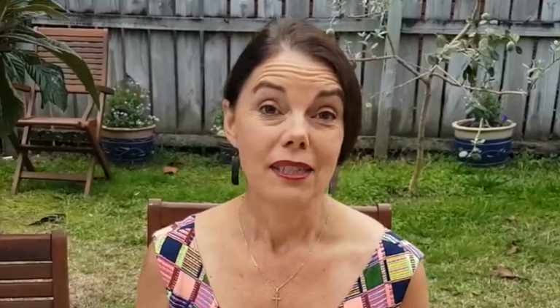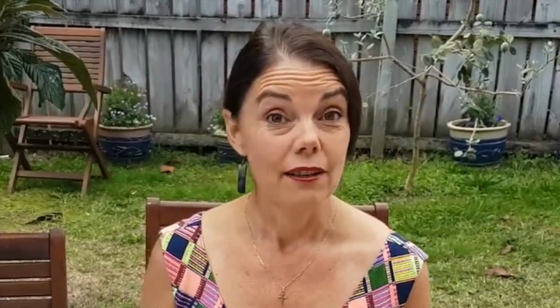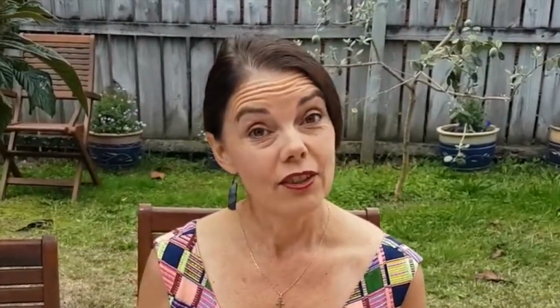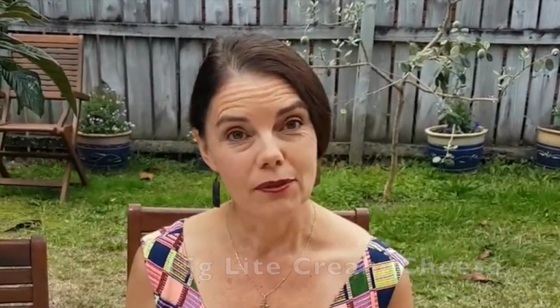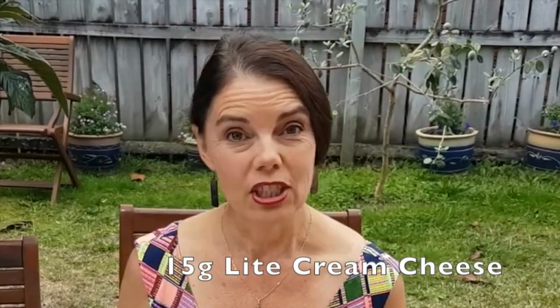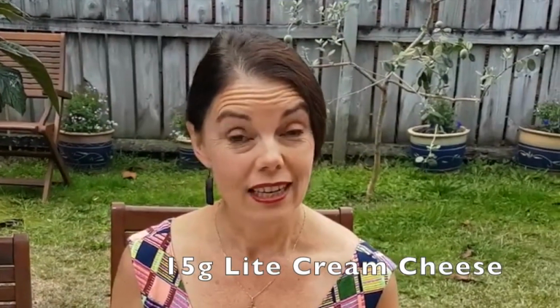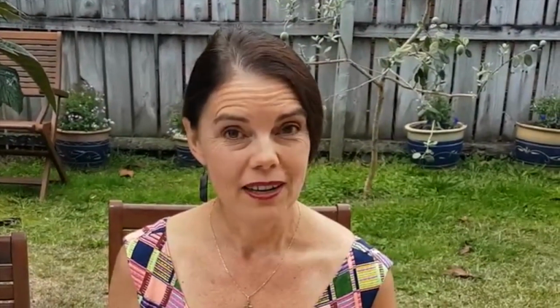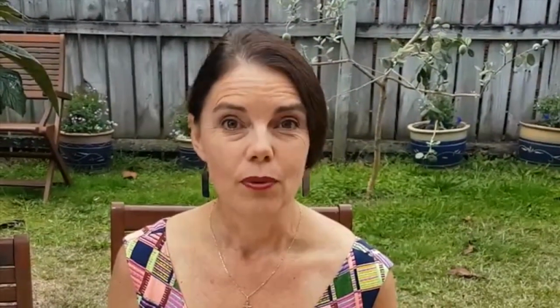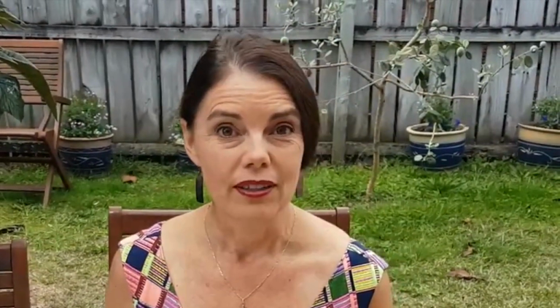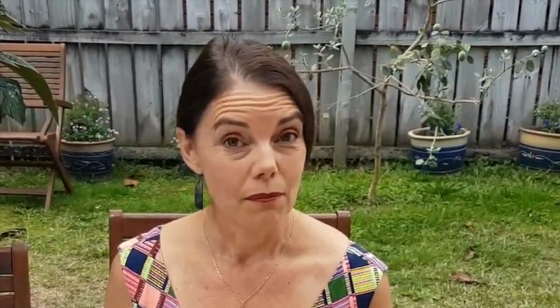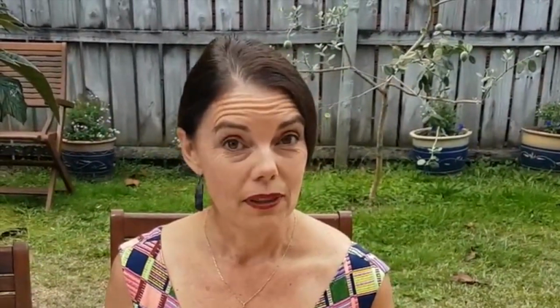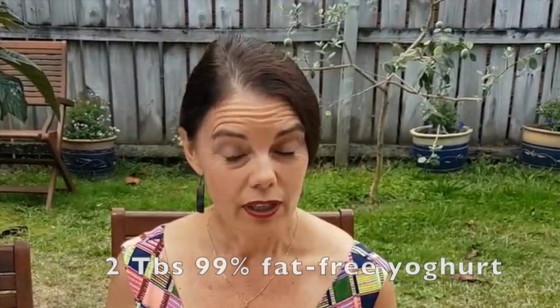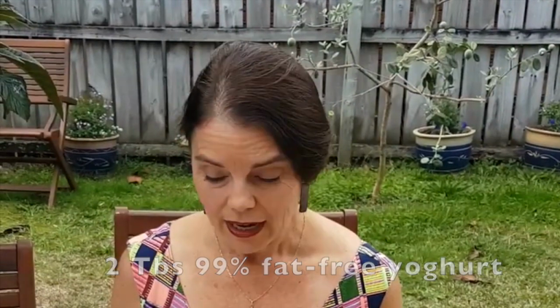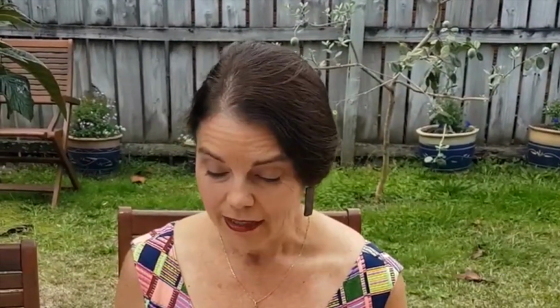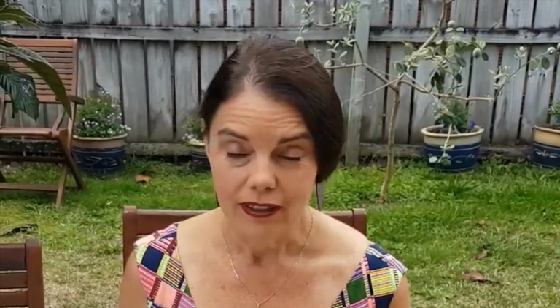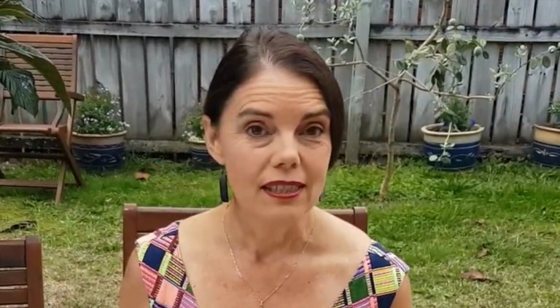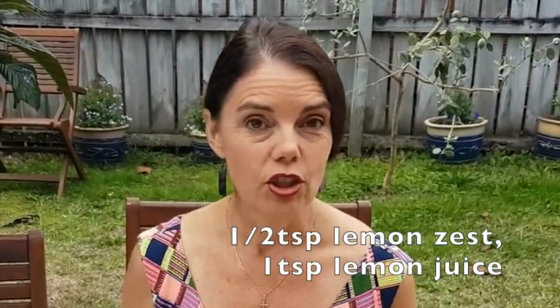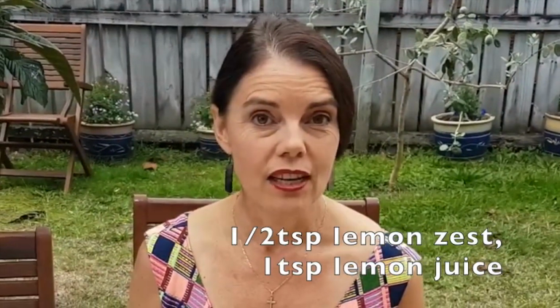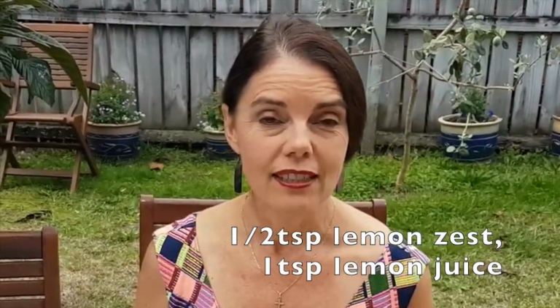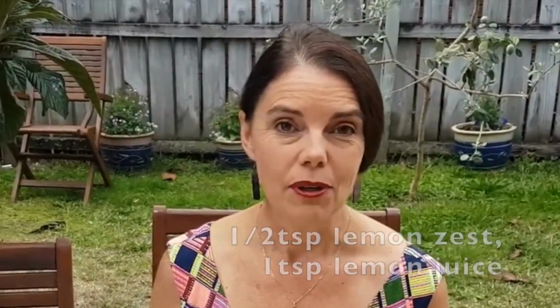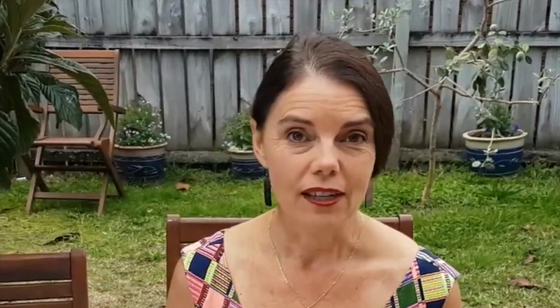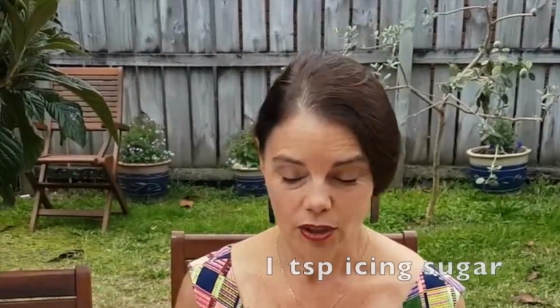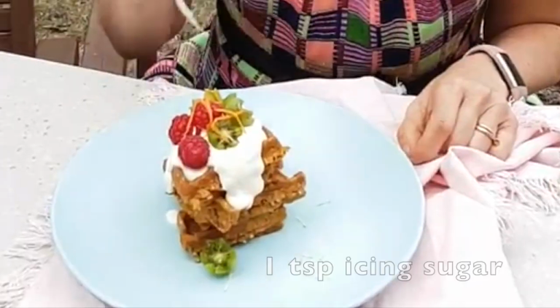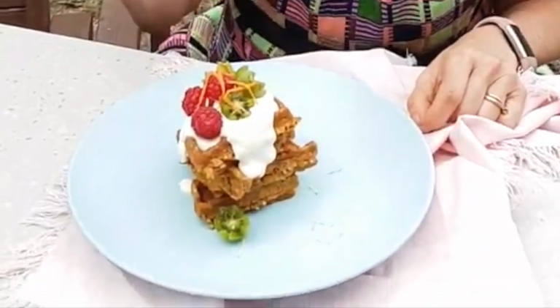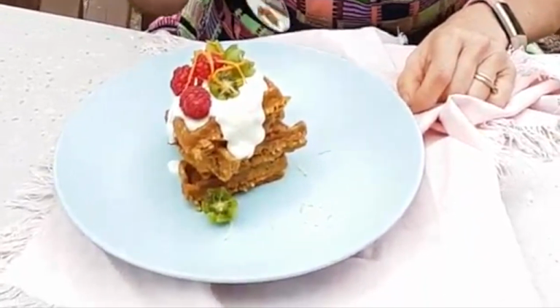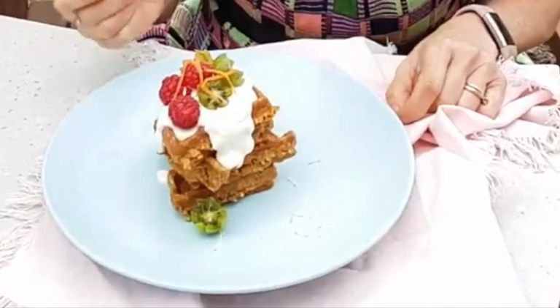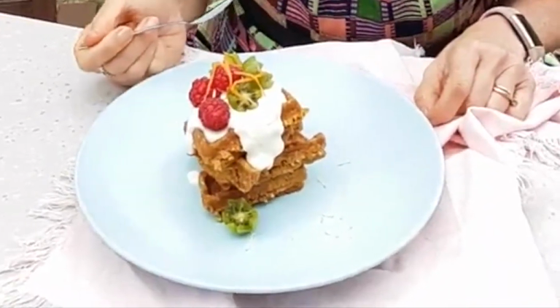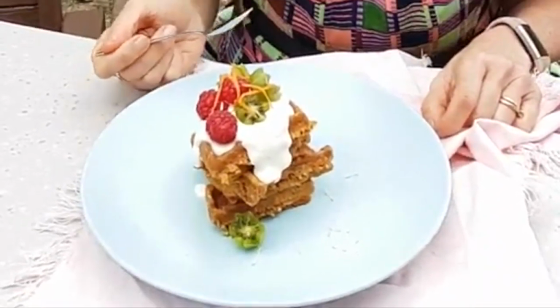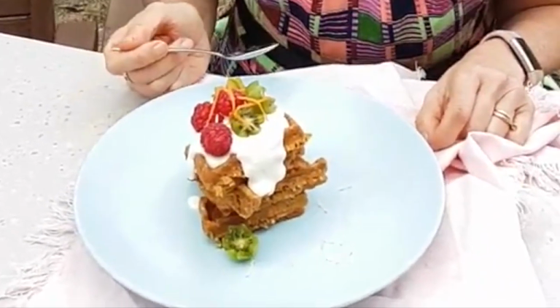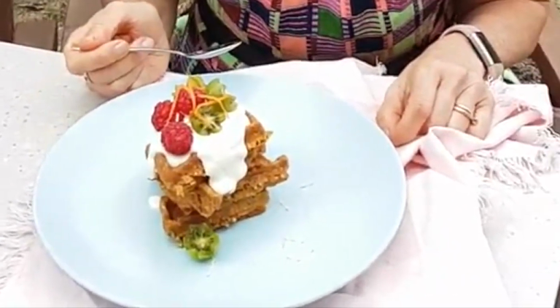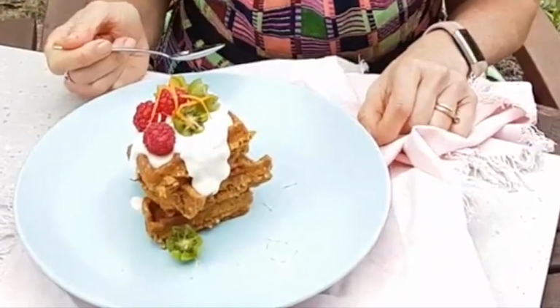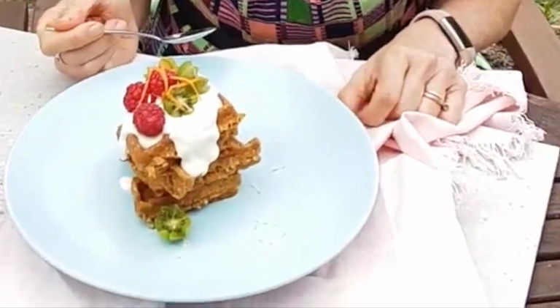I've mixed together 15 grams of cream cheese — the light one — with some yoghurt and a little bit of lemon zest and juice, and just a teaspoon of icing sugar. I've swirled it together and that's made a delicious drizzle for our carrot cake waffle.